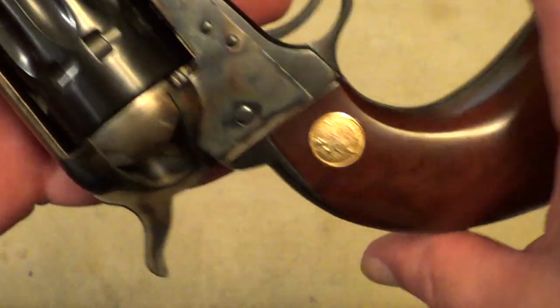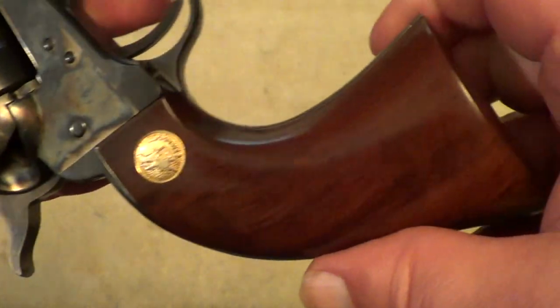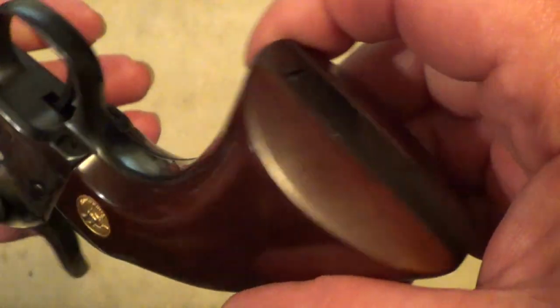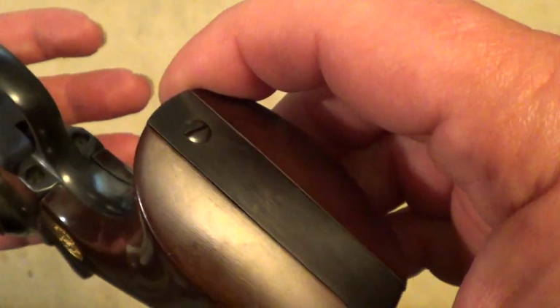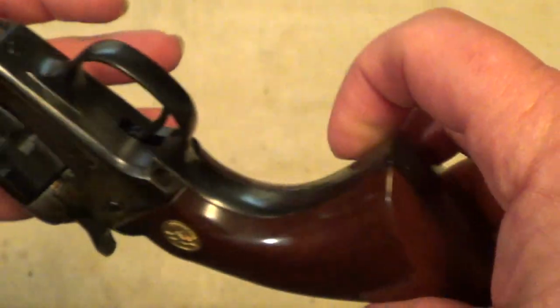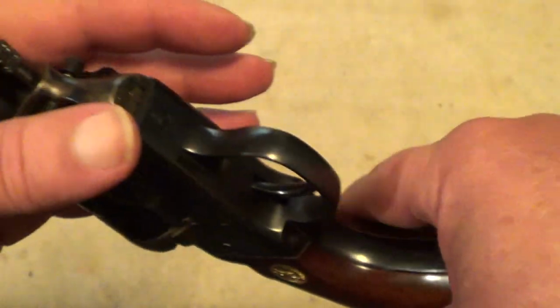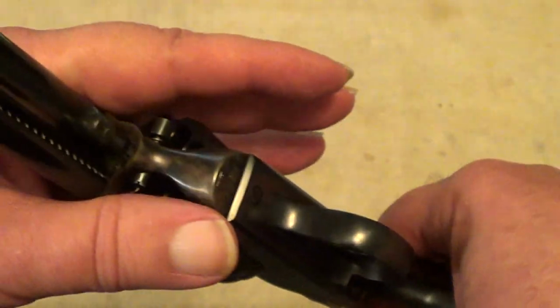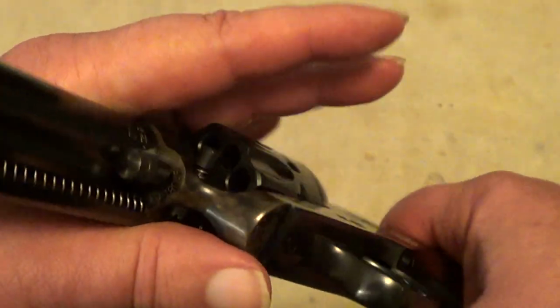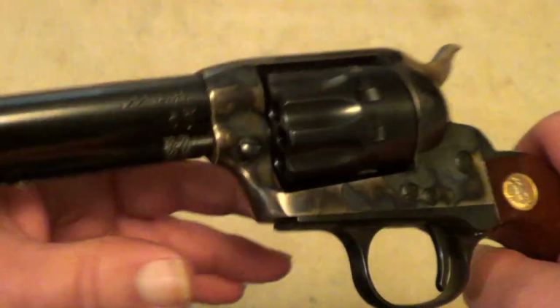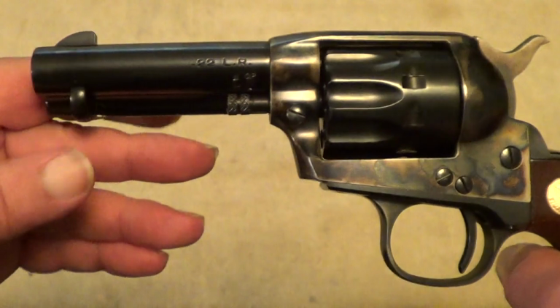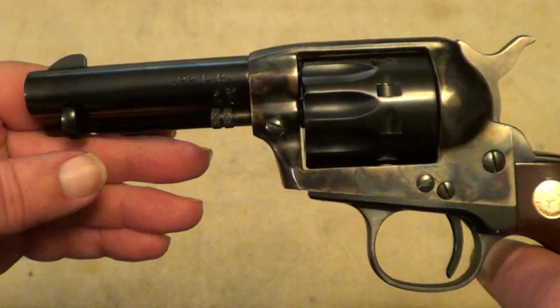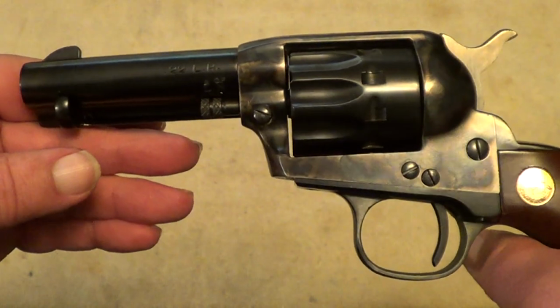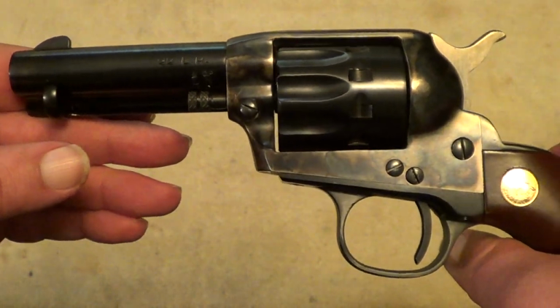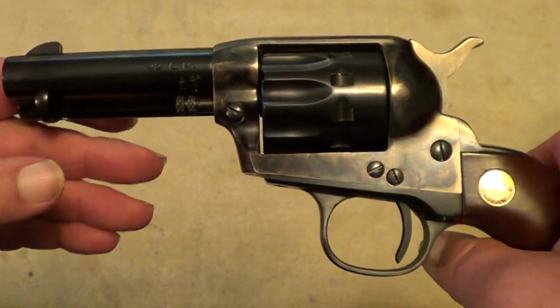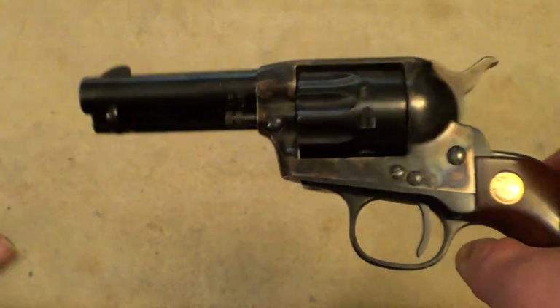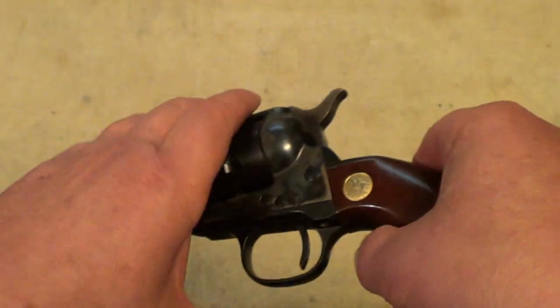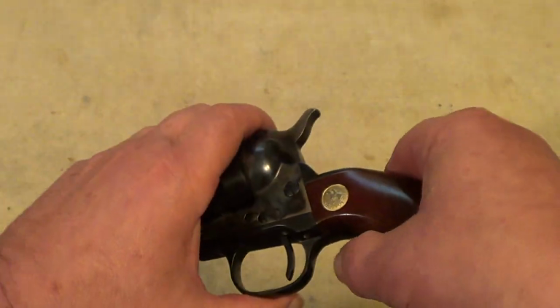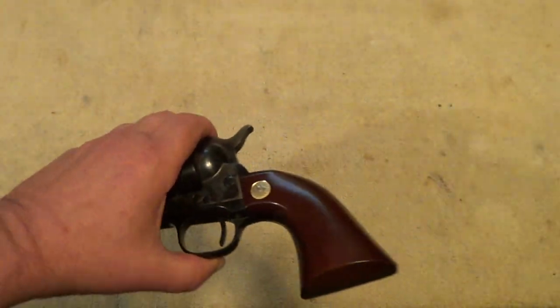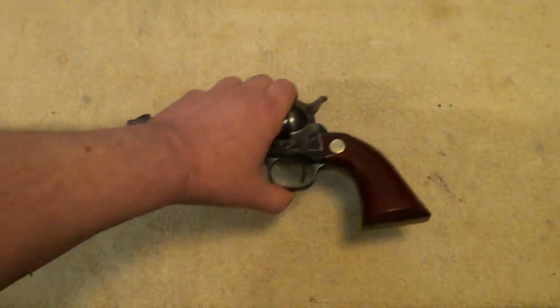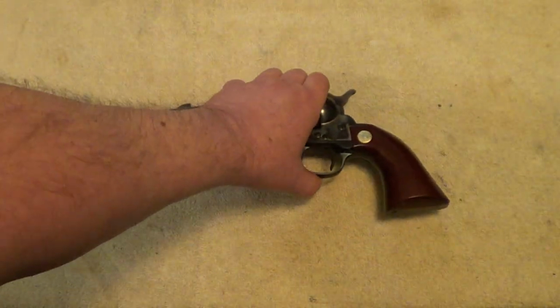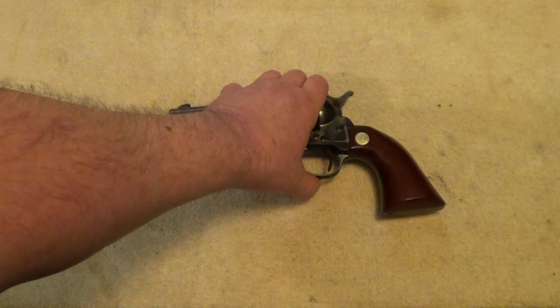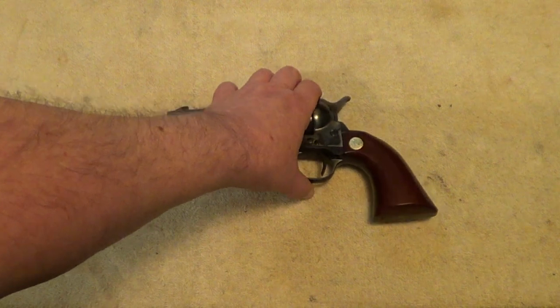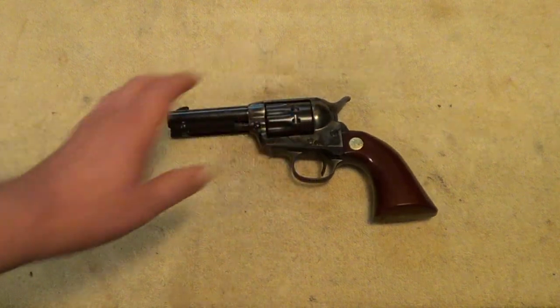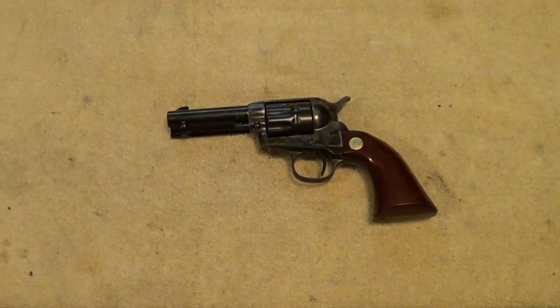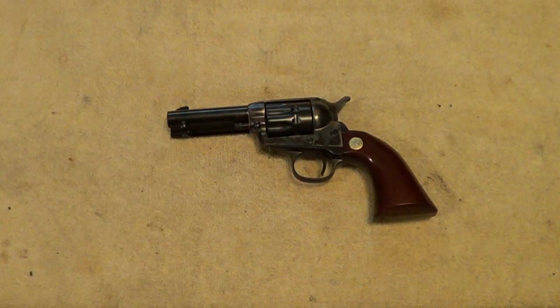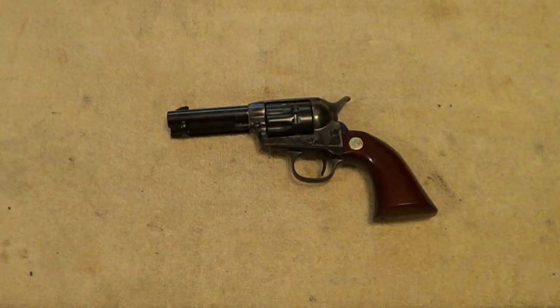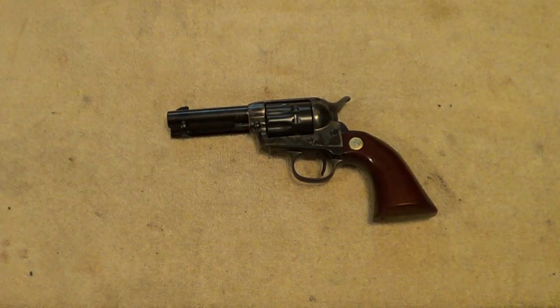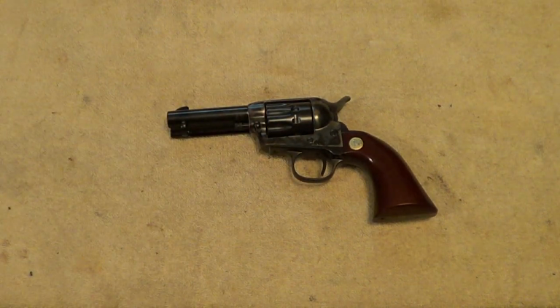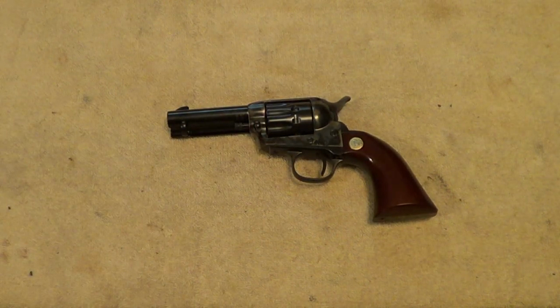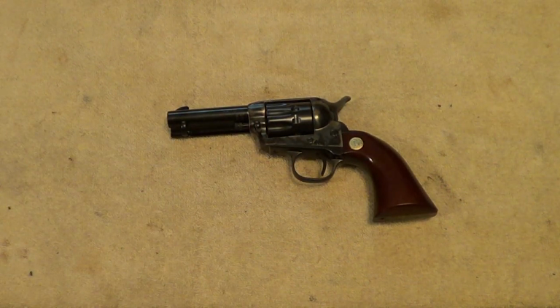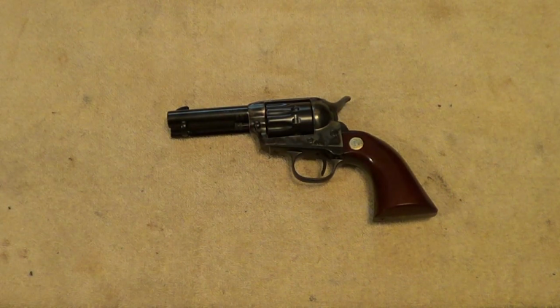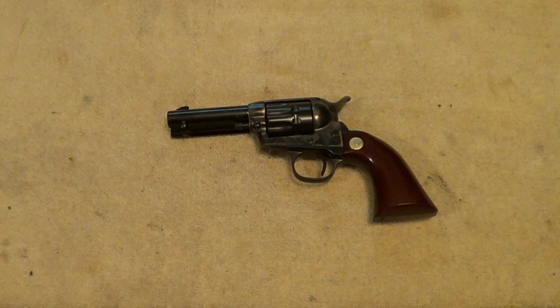I thought I'd do a quick video to show it off a little bit. Maybe one of these days I'll get ambitious and do a shooting video with it. That's about it for now — thanks for watching.